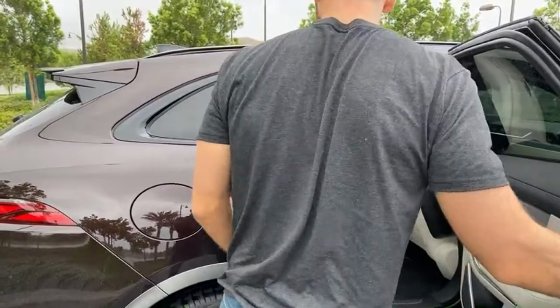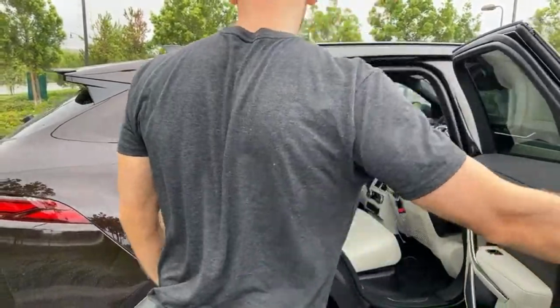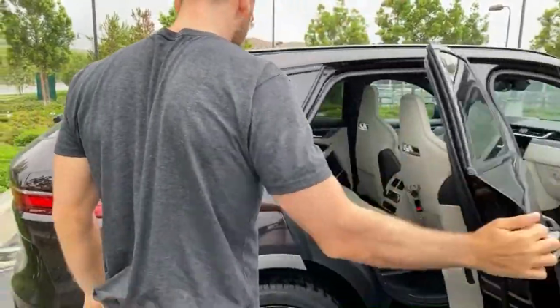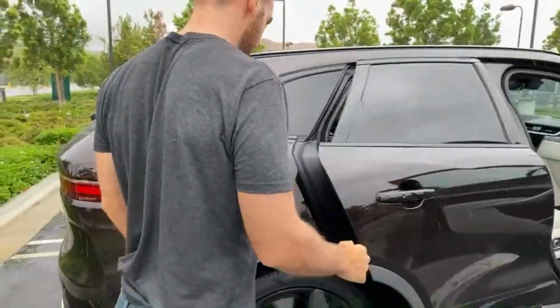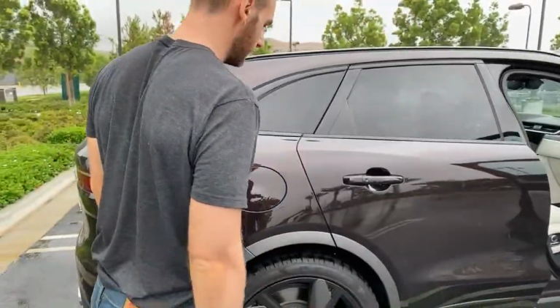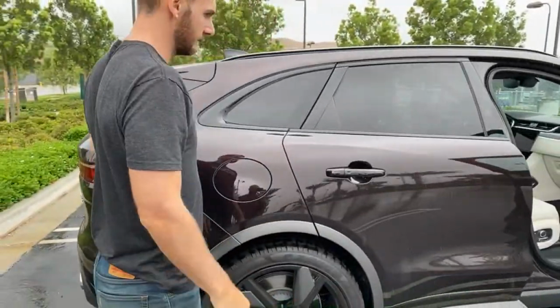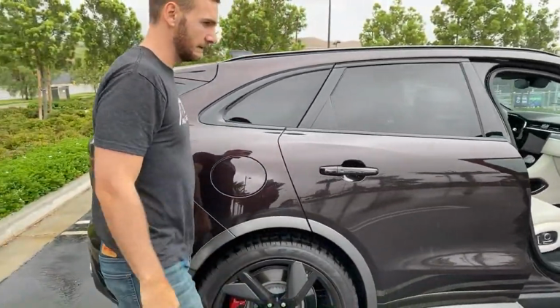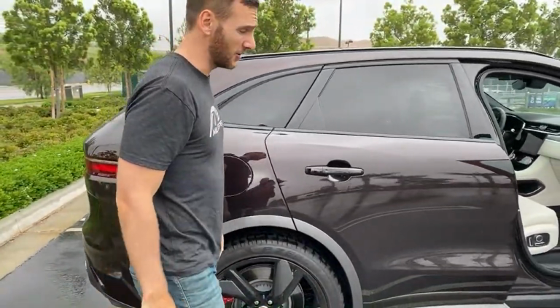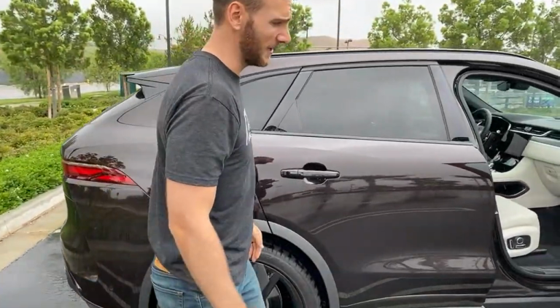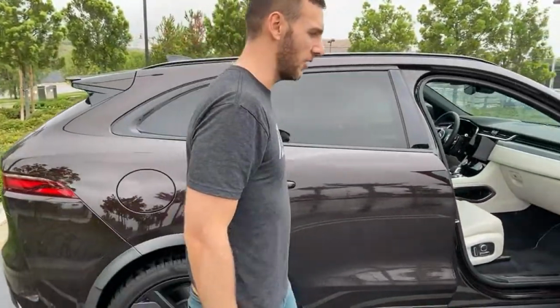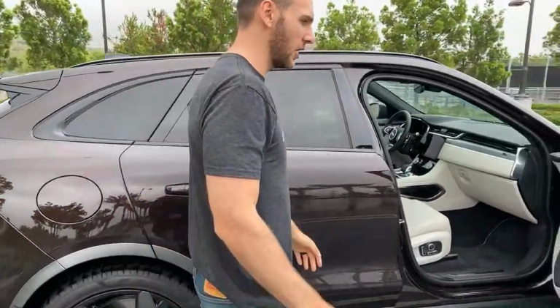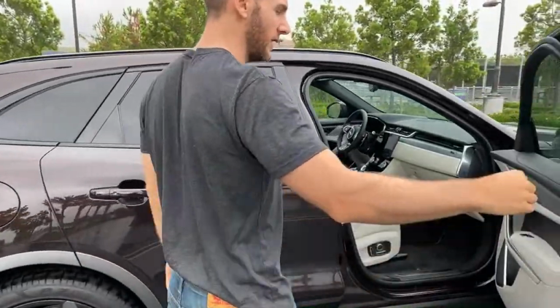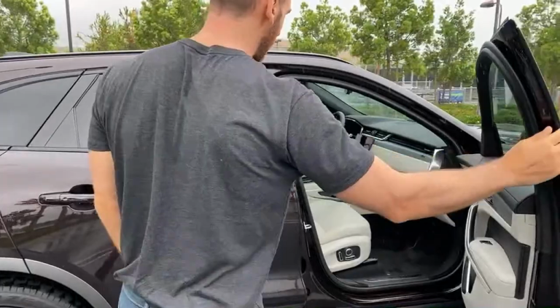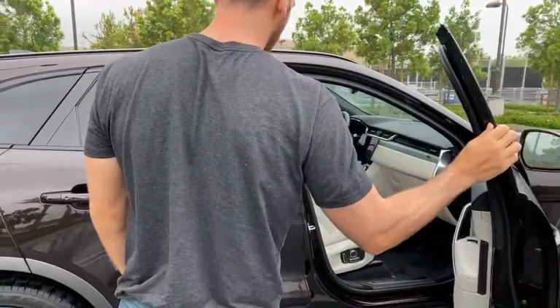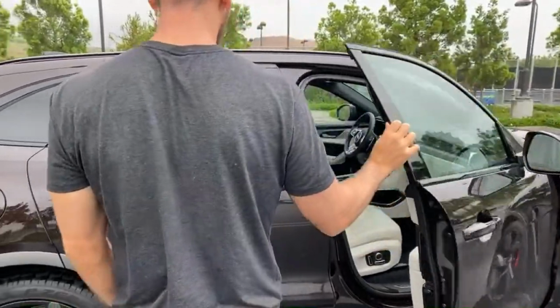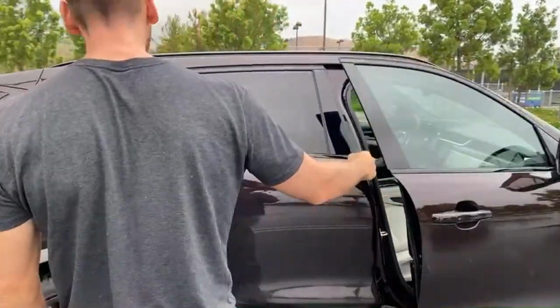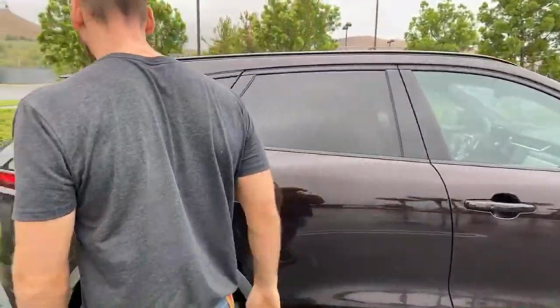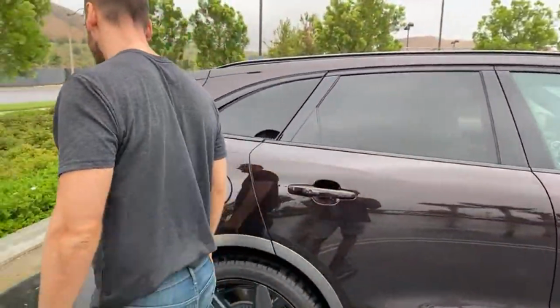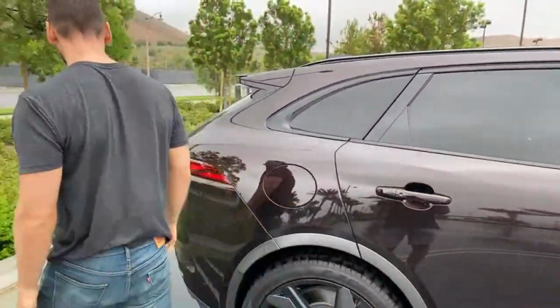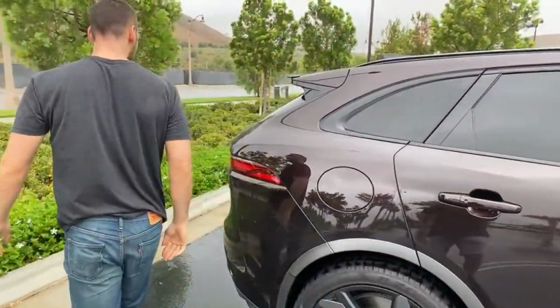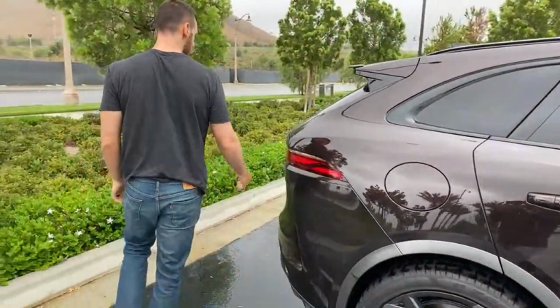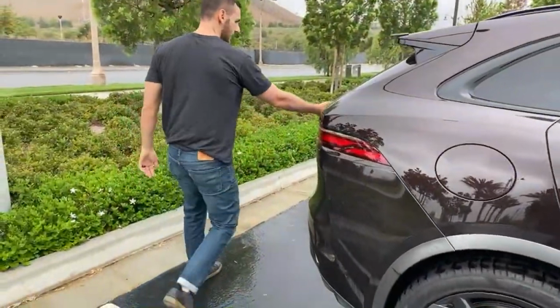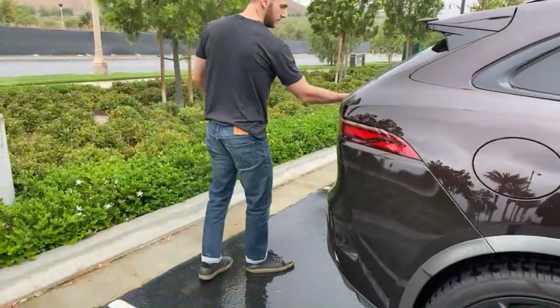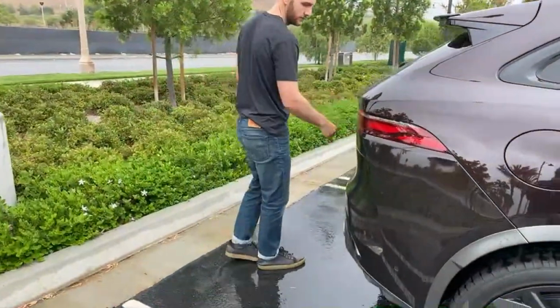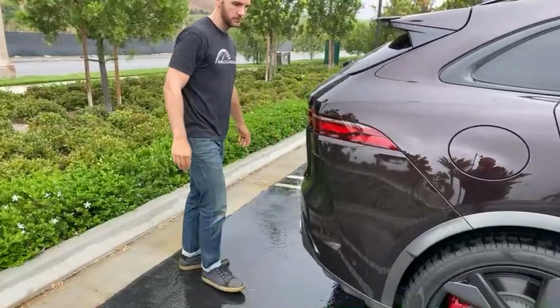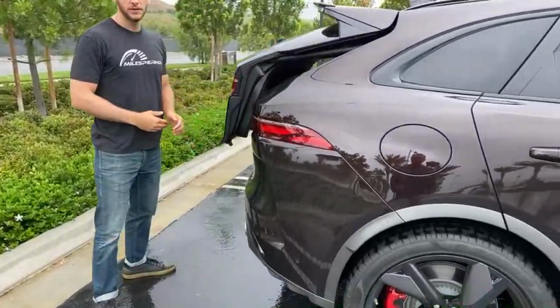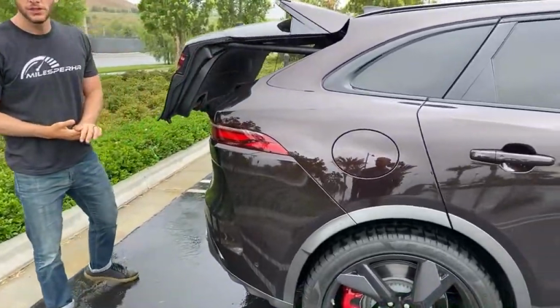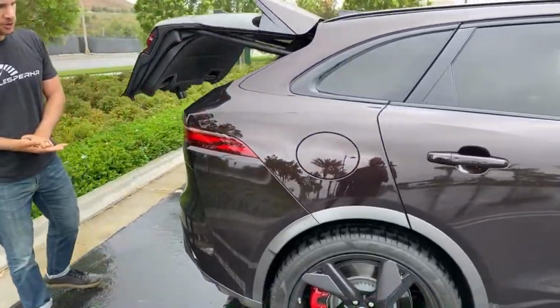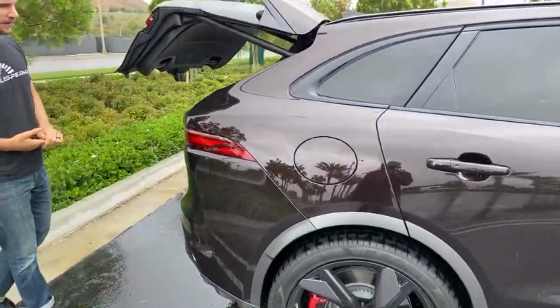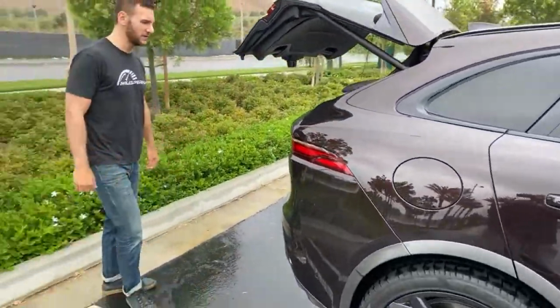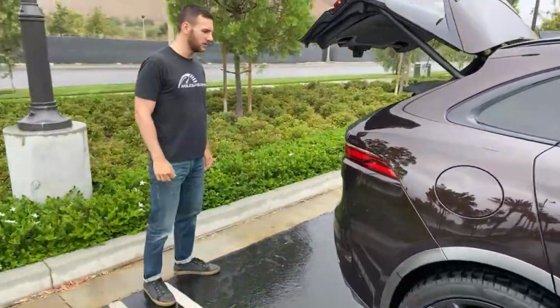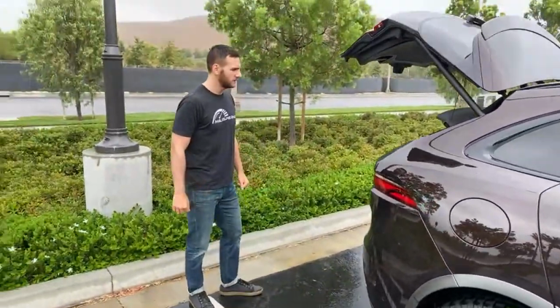Do you know how many airbags it has? I don't, off the top of my head. I don't know the safety rating. There's no carbon fiber in this vehicle.